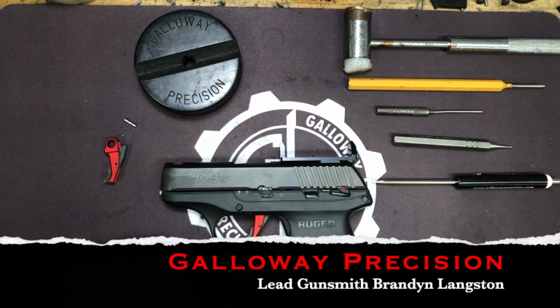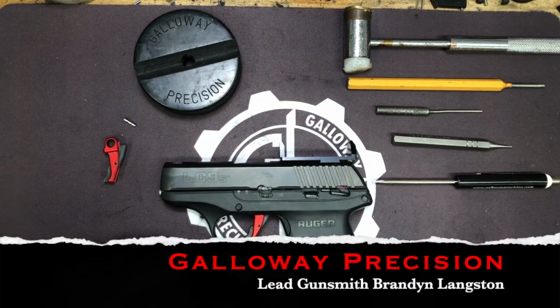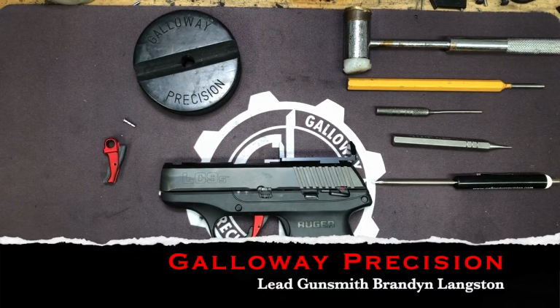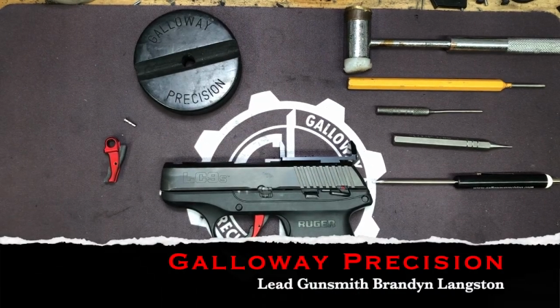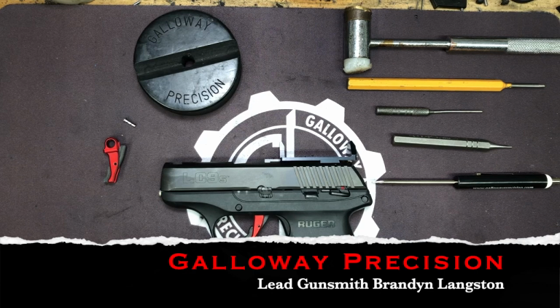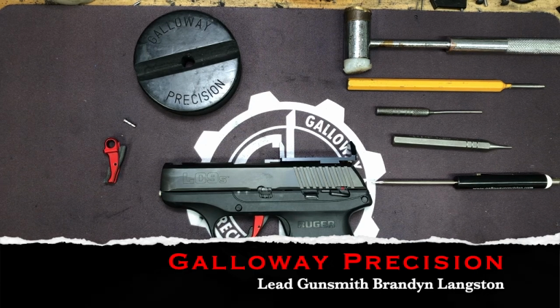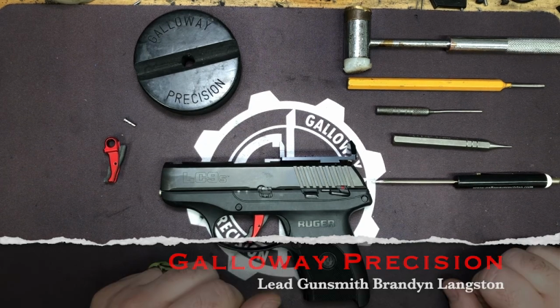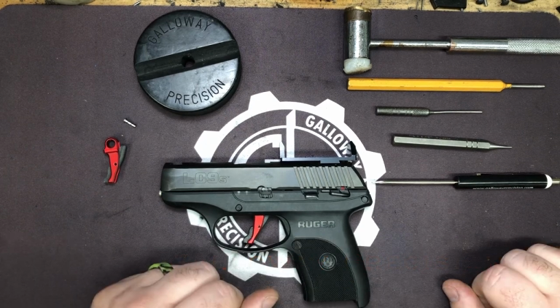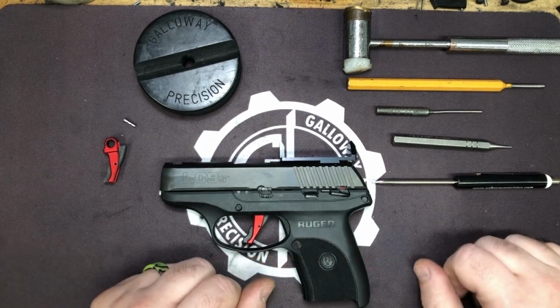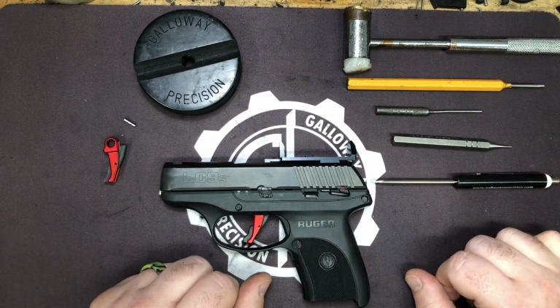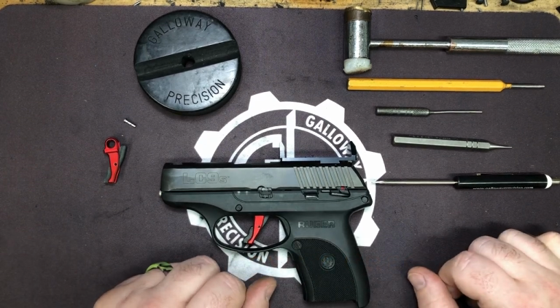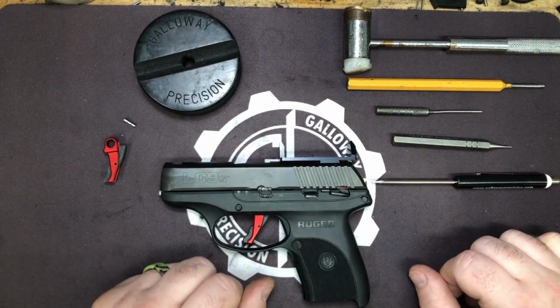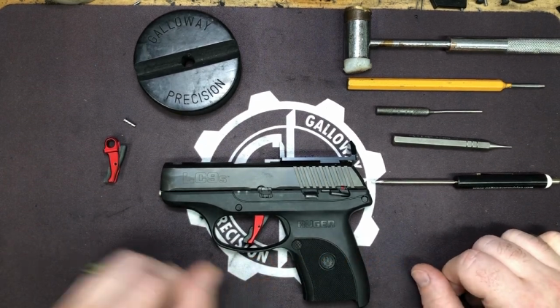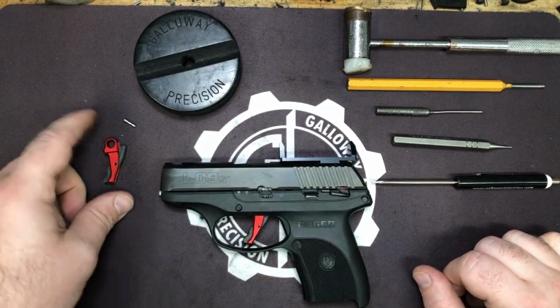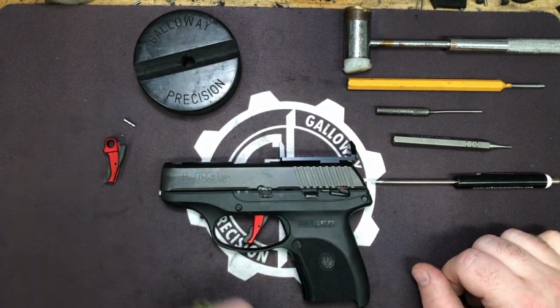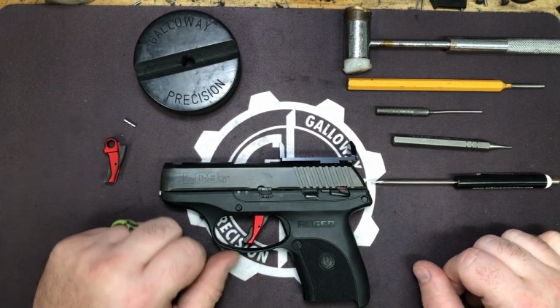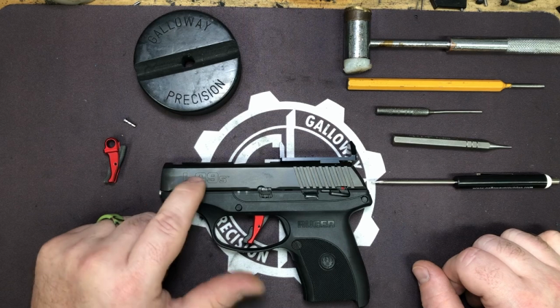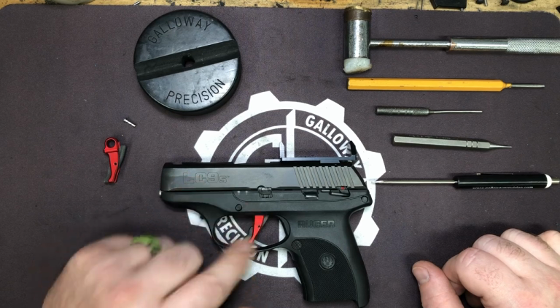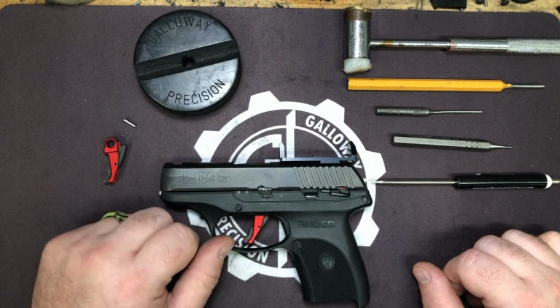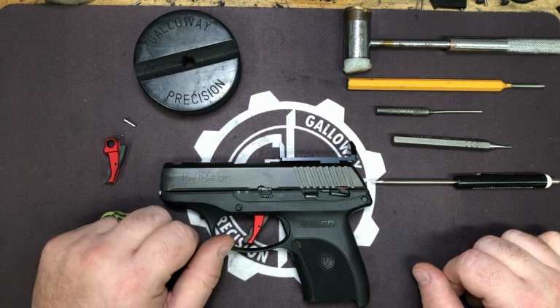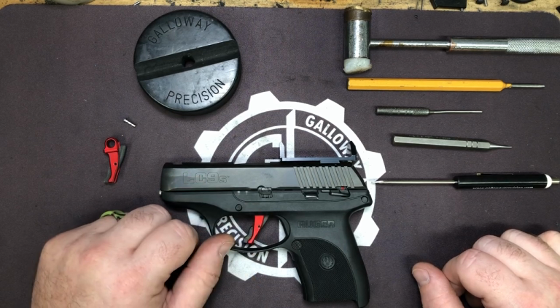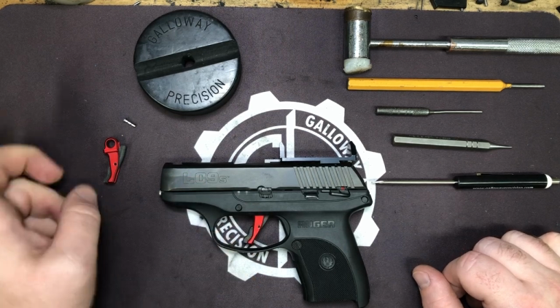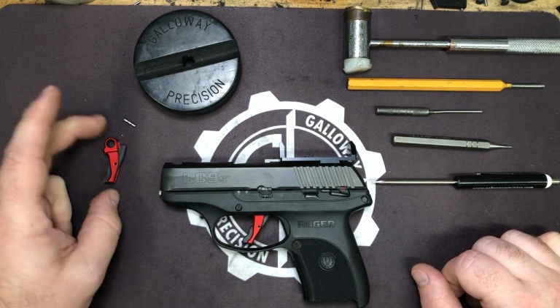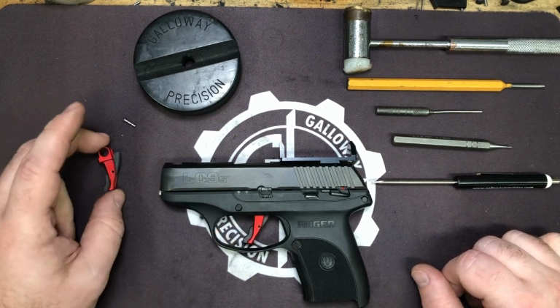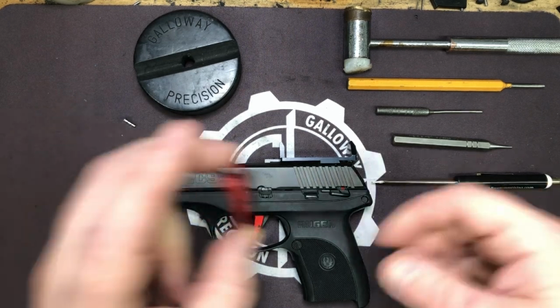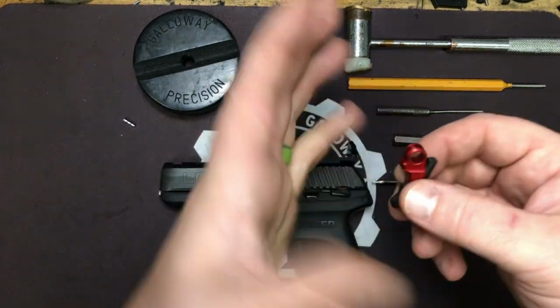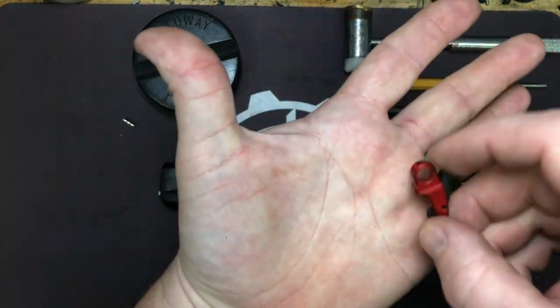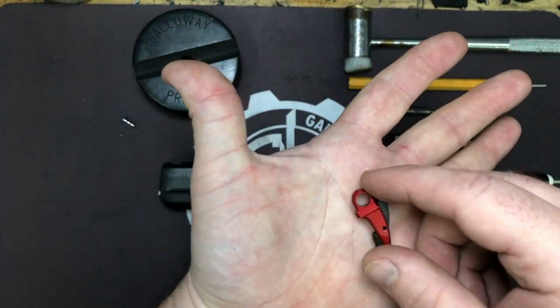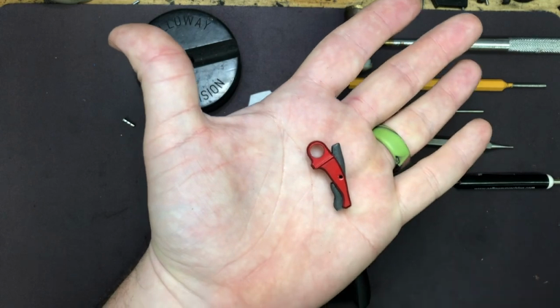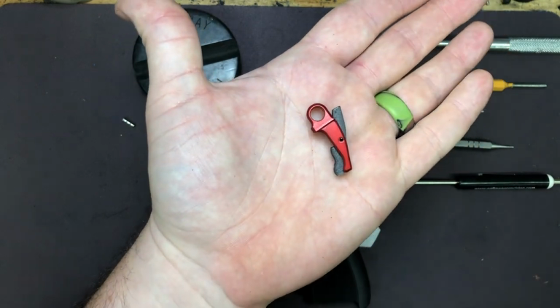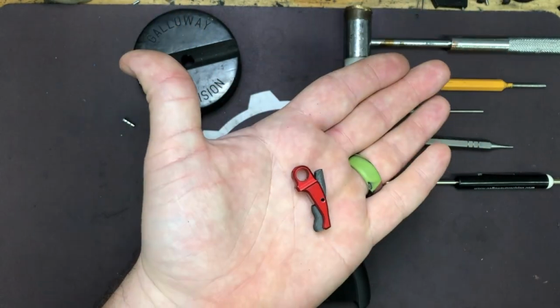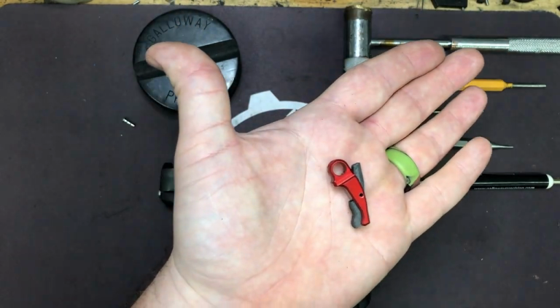Hey everyone, Brandon here with Galloway Precision. Today we're going to go over the installation of our newest short stroke trigger, the IGUS for the LC9S, EC9S series of pistols. This is another derivative of the original LC9 Solomon trigger.